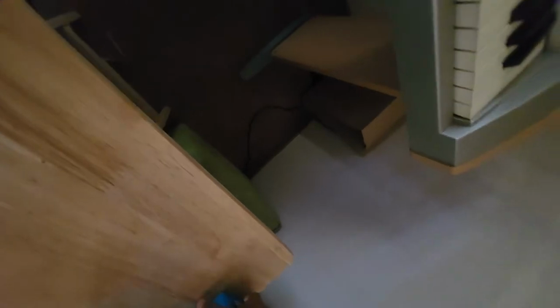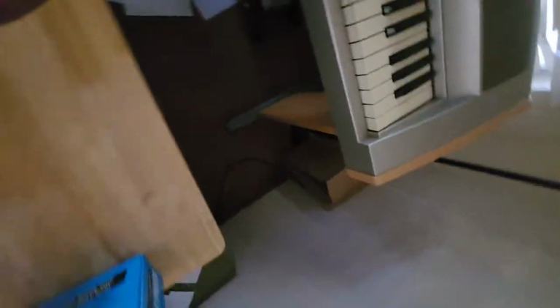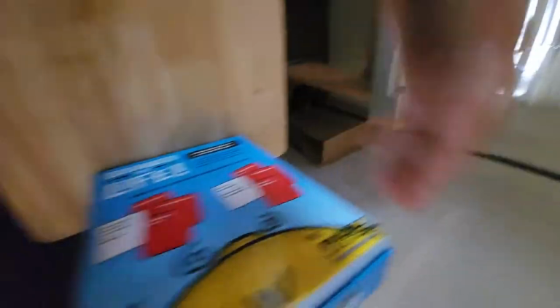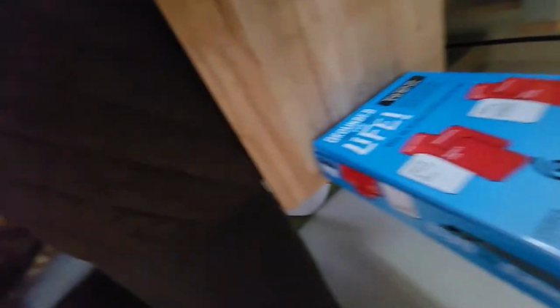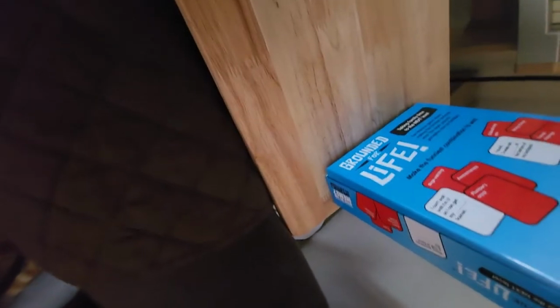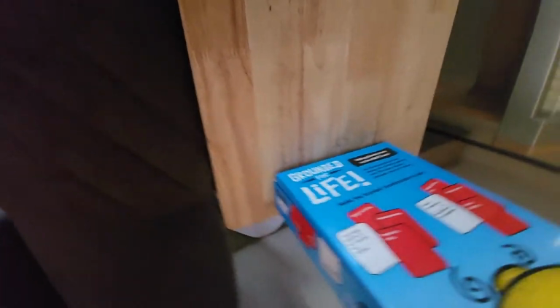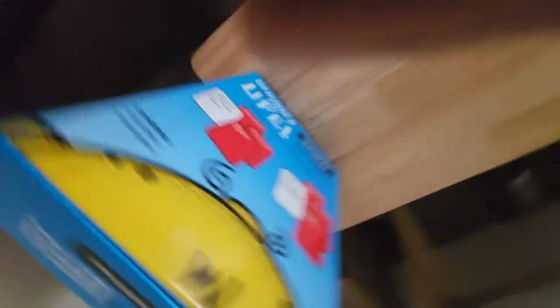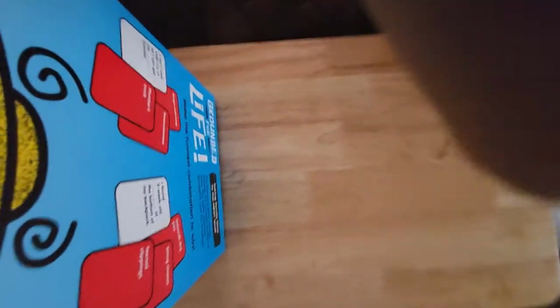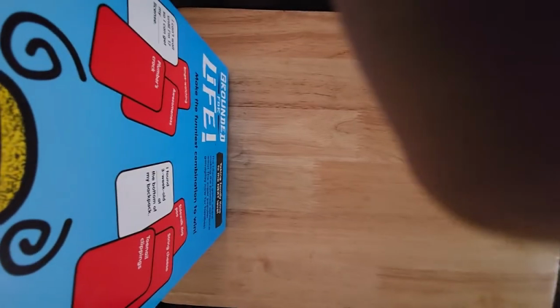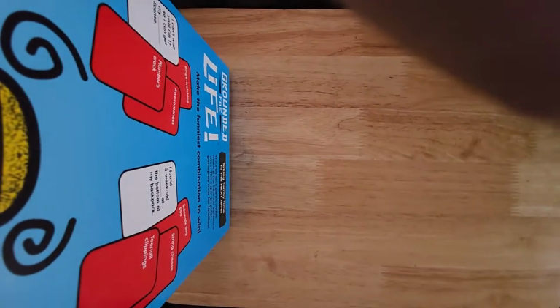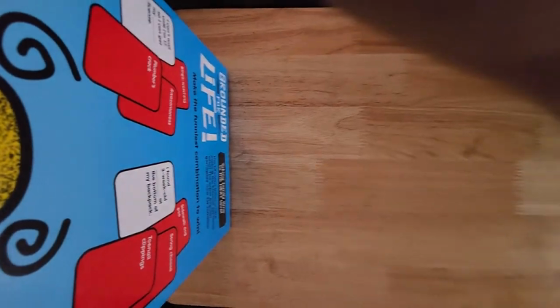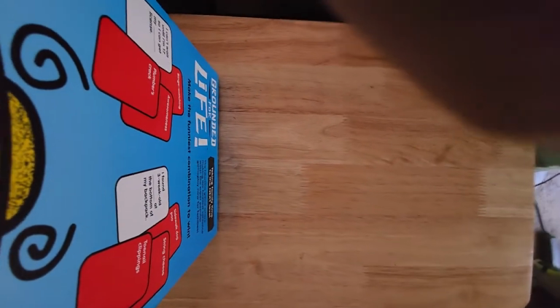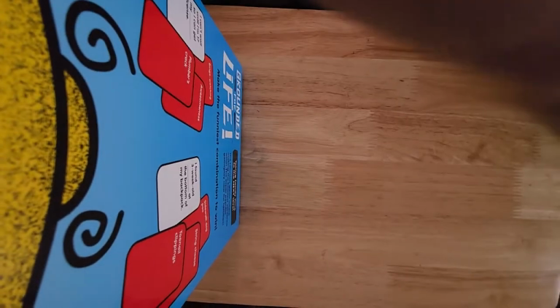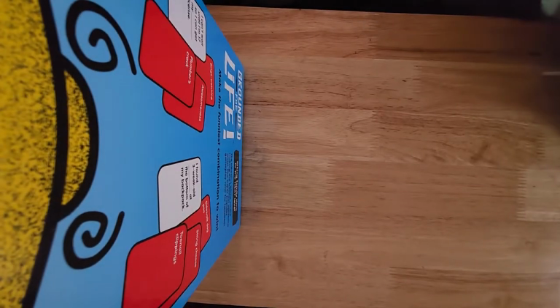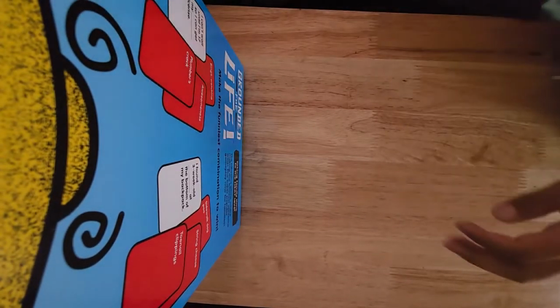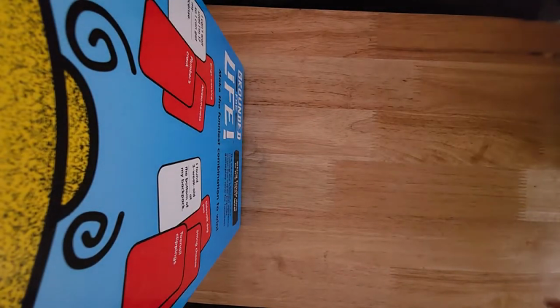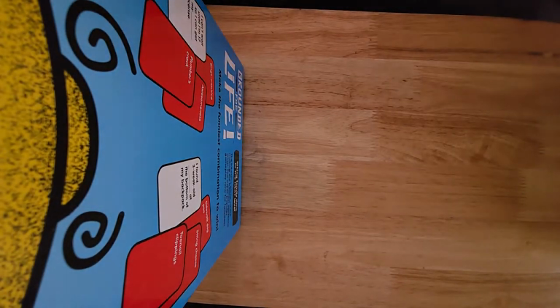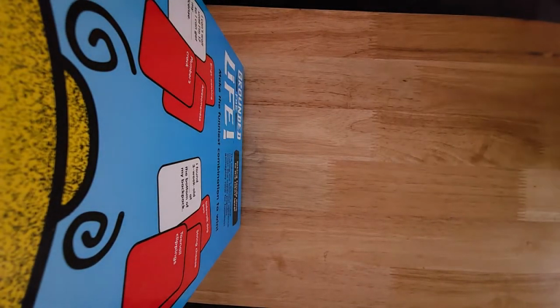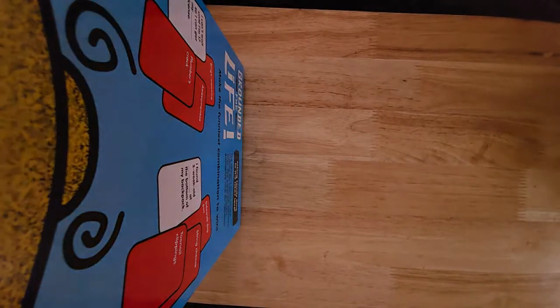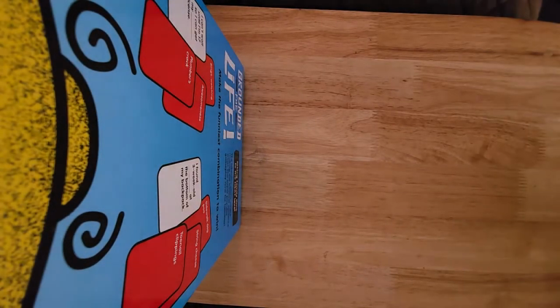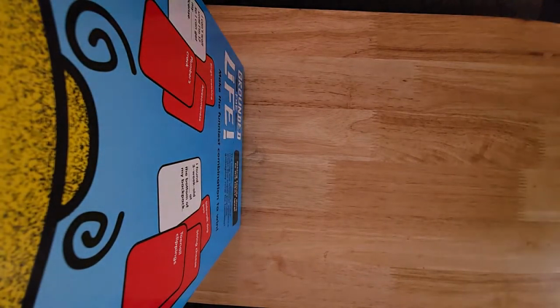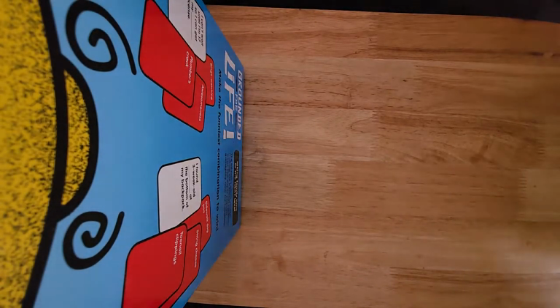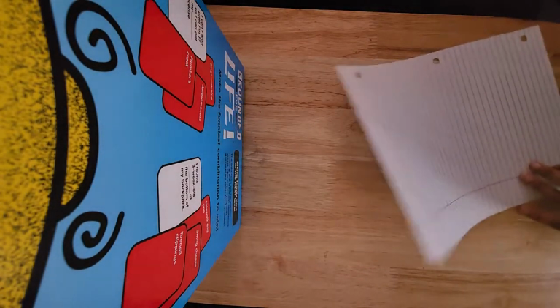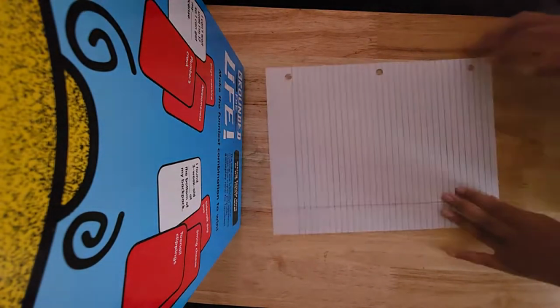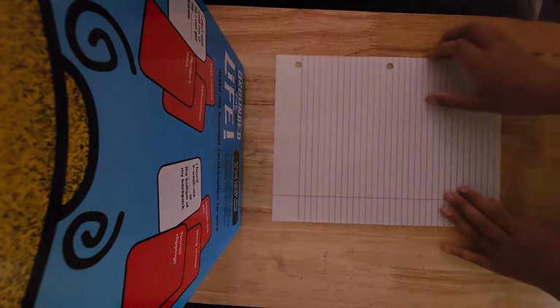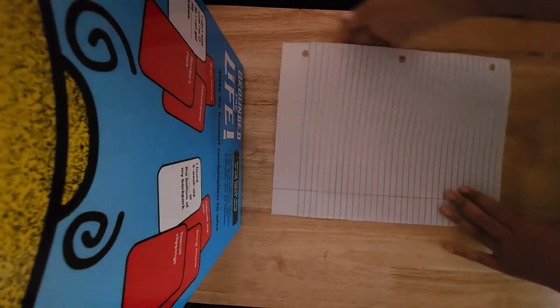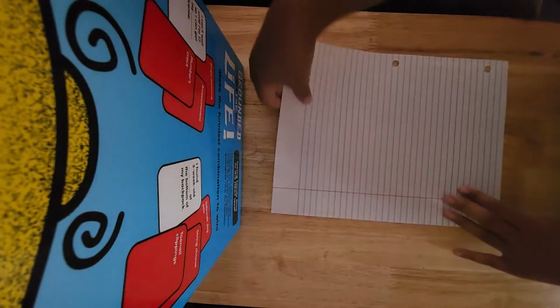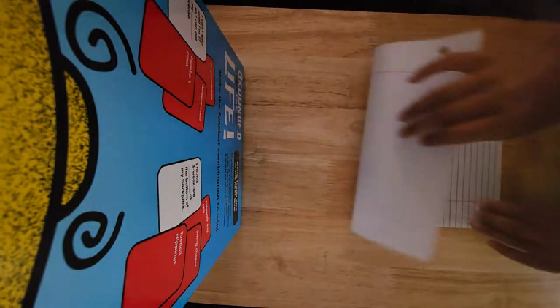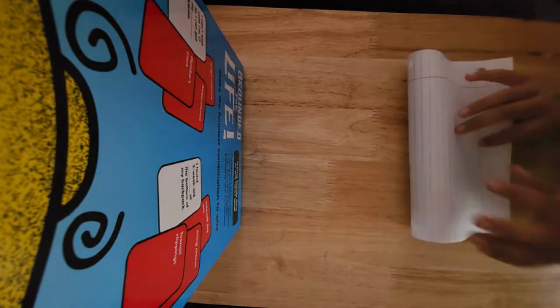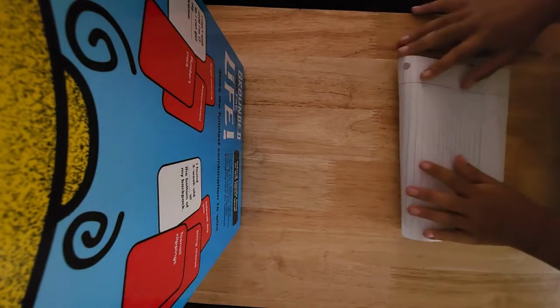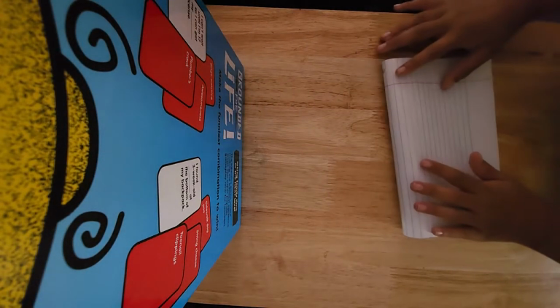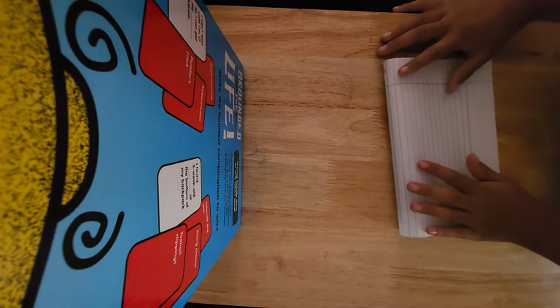It might be confusing to you guys, so just pay close attention. We're going to grab a piece of binder paper and then fold it down hamburger style.